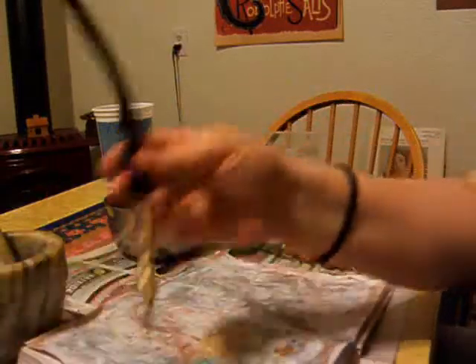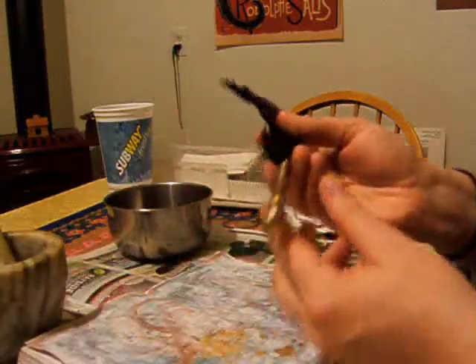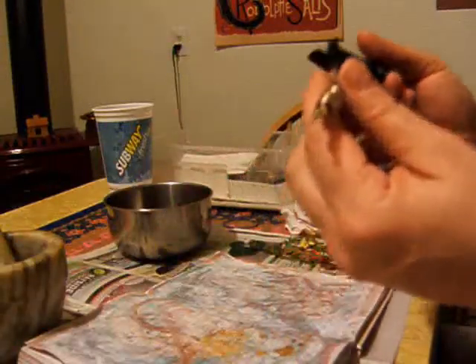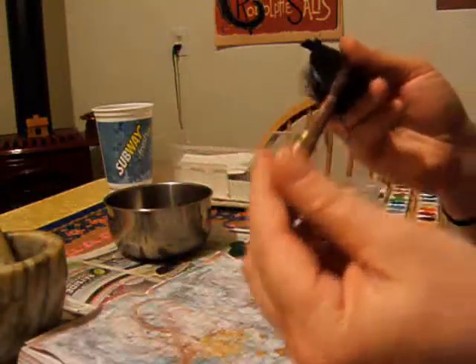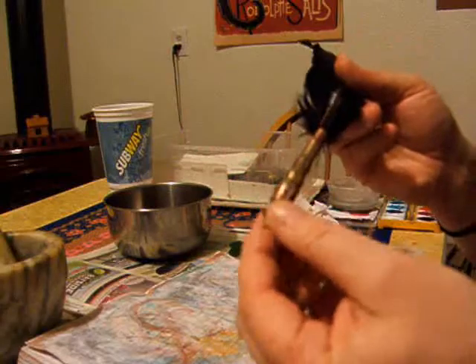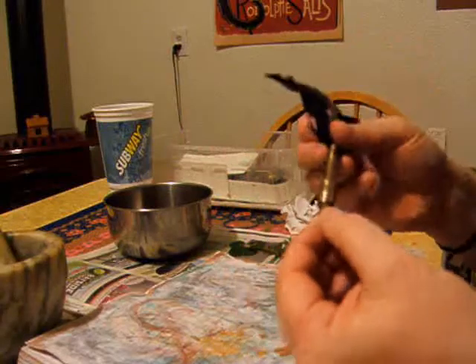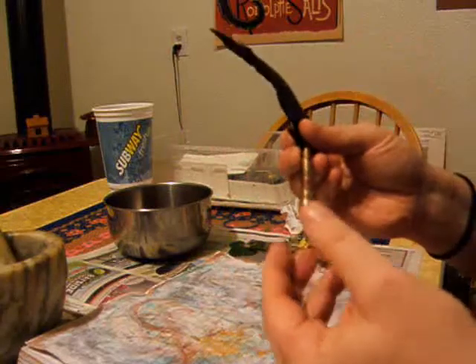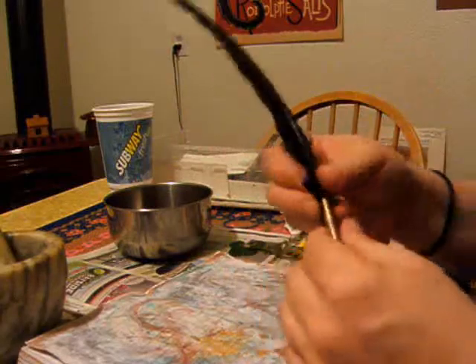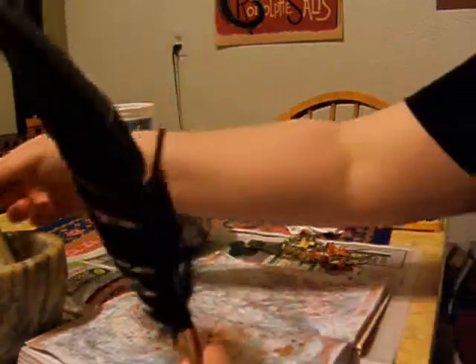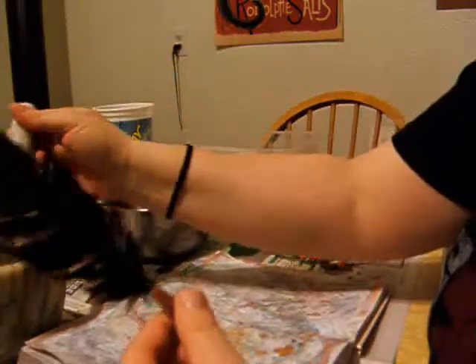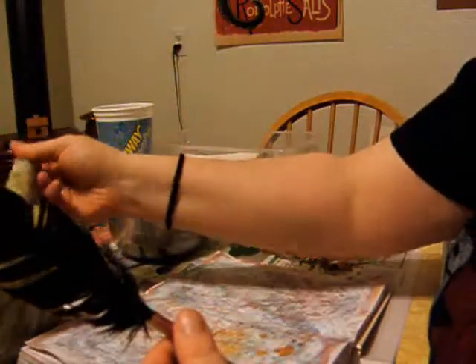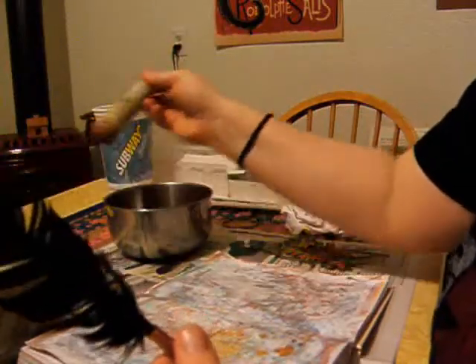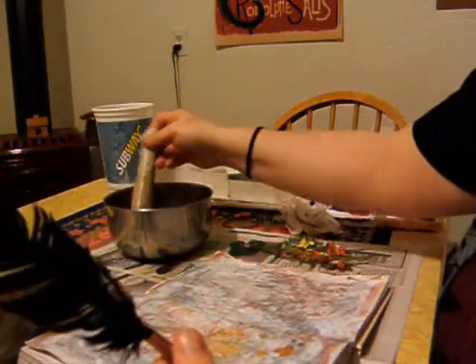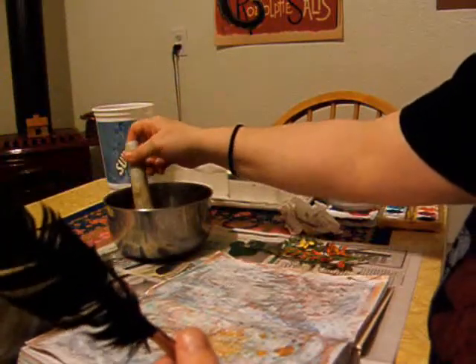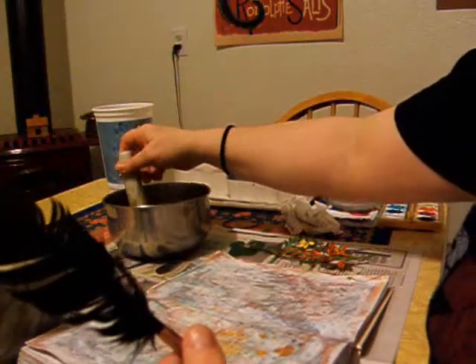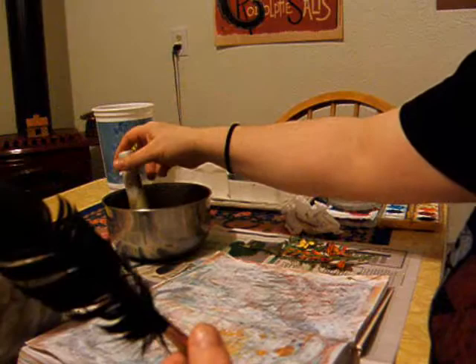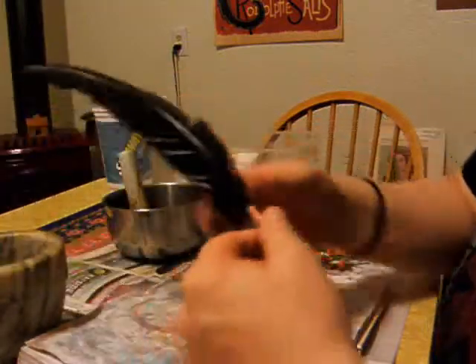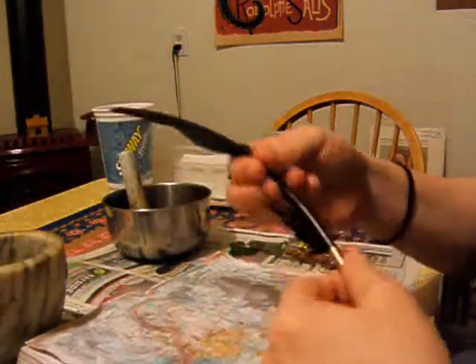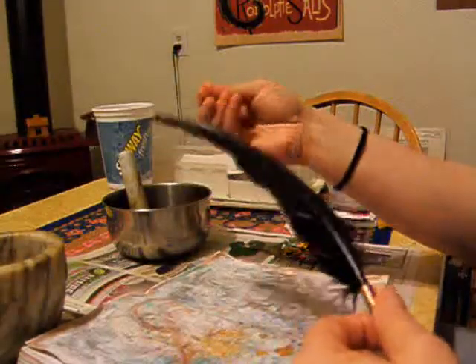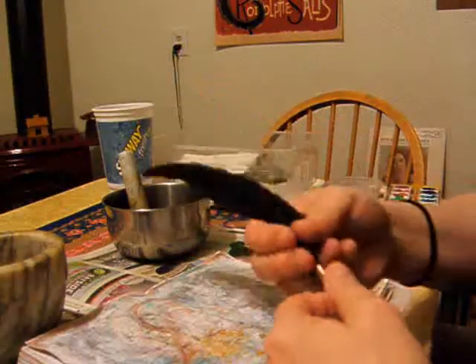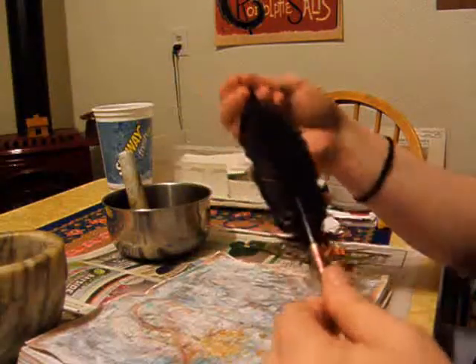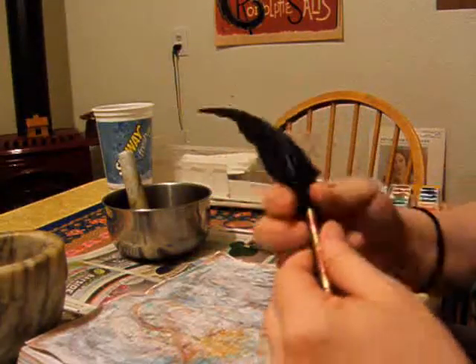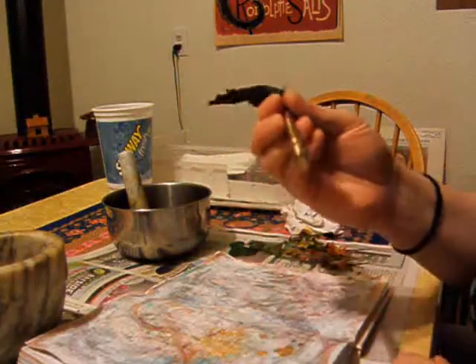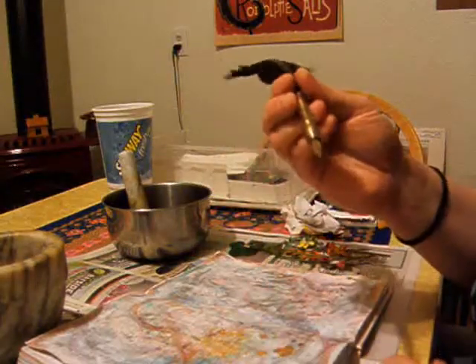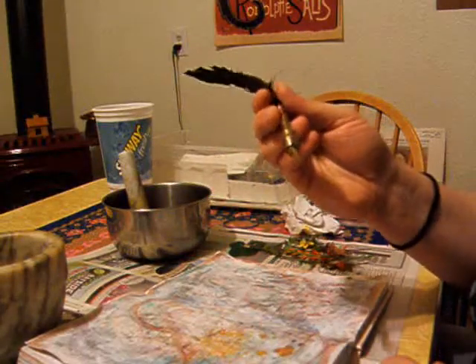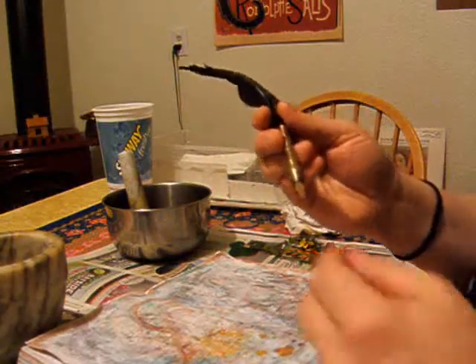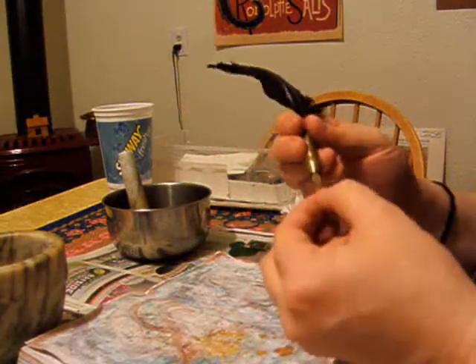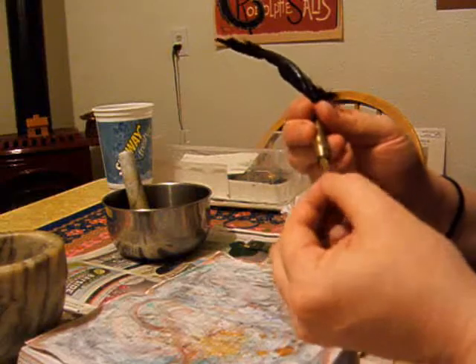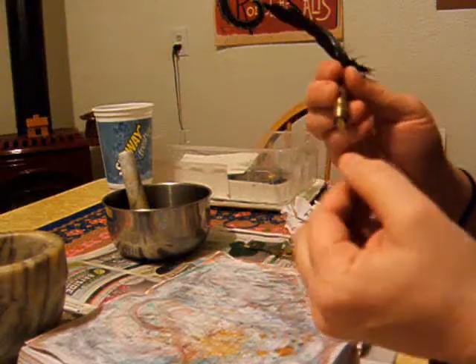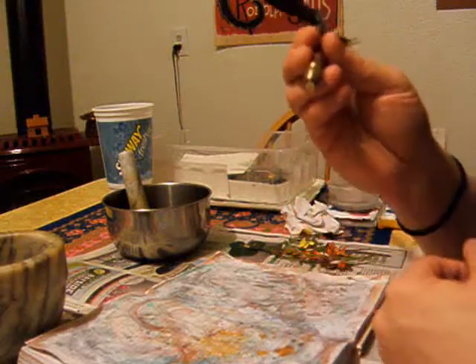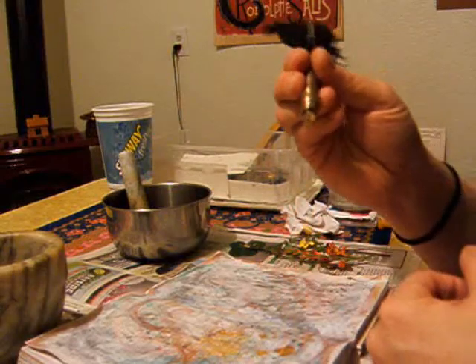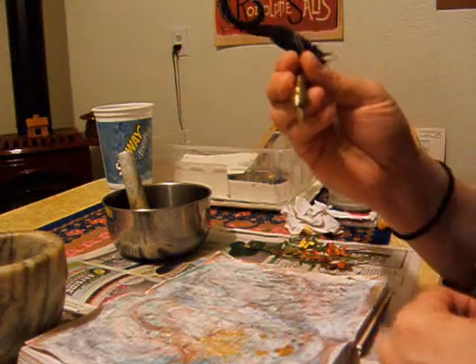I have one of these pens — you pretty much need one of these to do this. You can get a less fancy version at Michael's, just a pen with an old-fashioned nib.